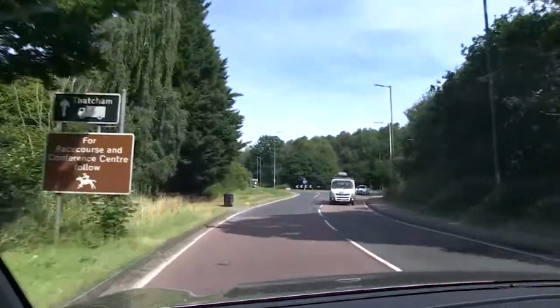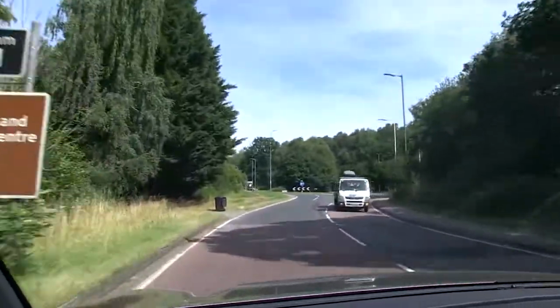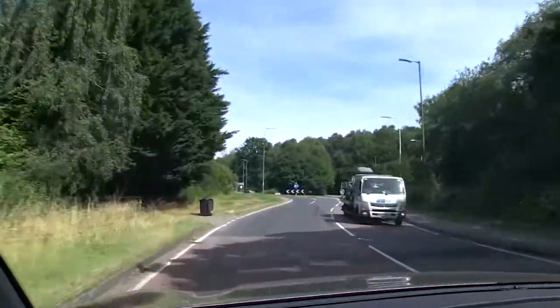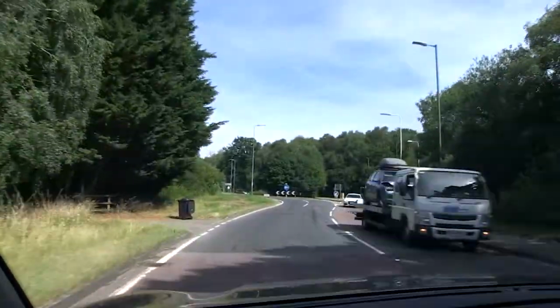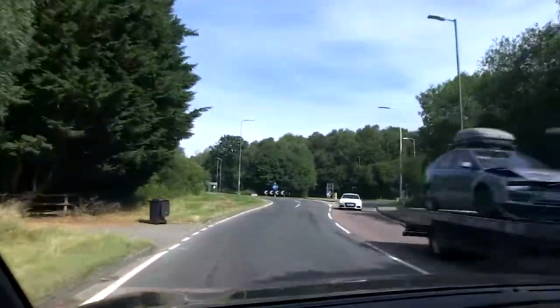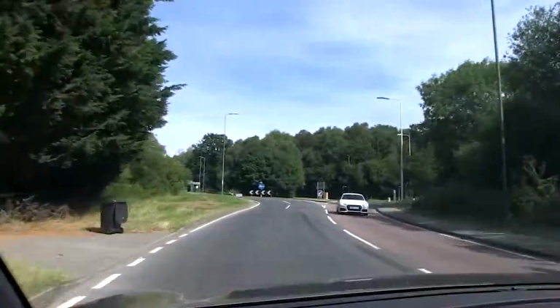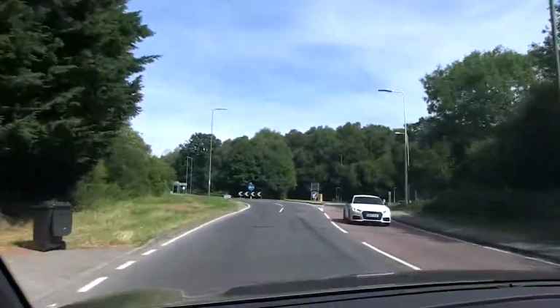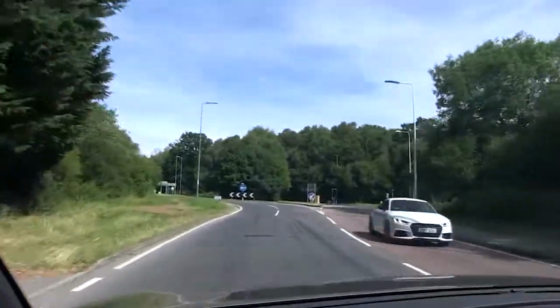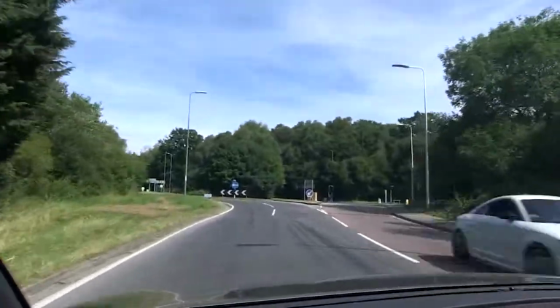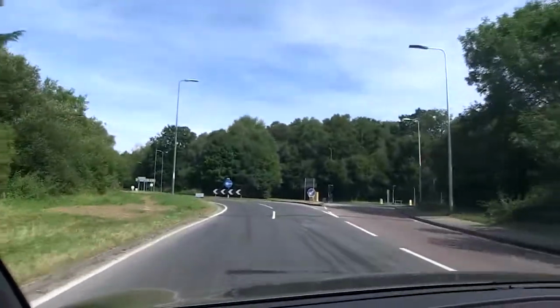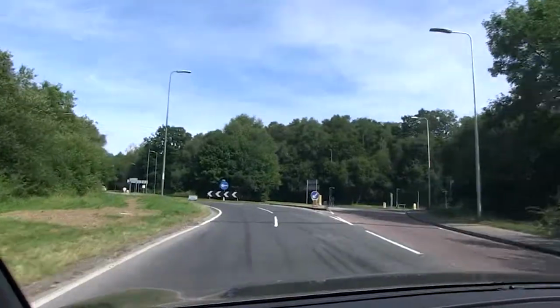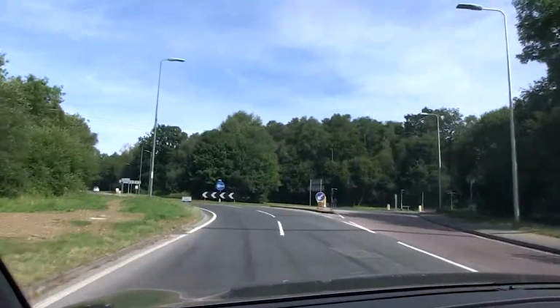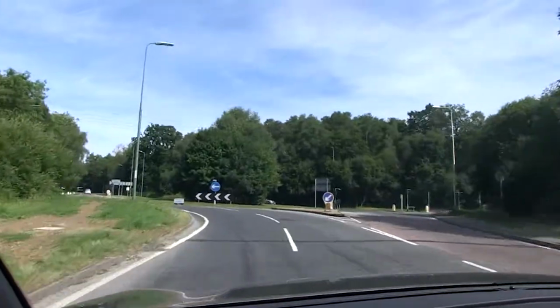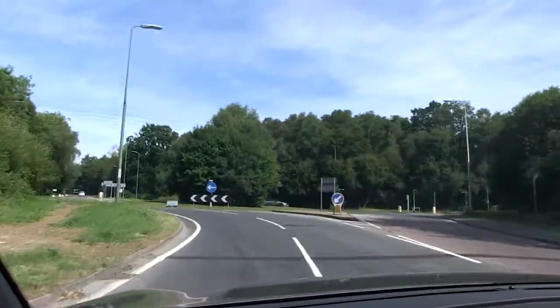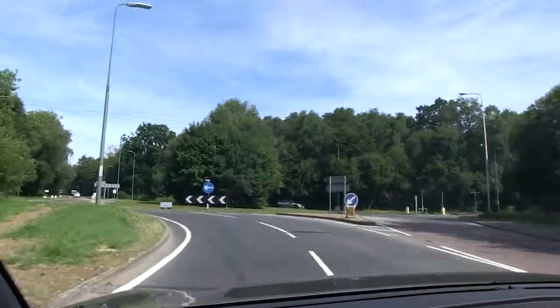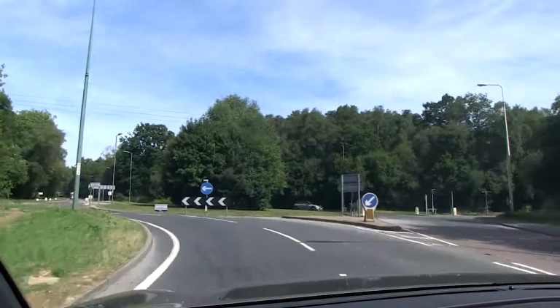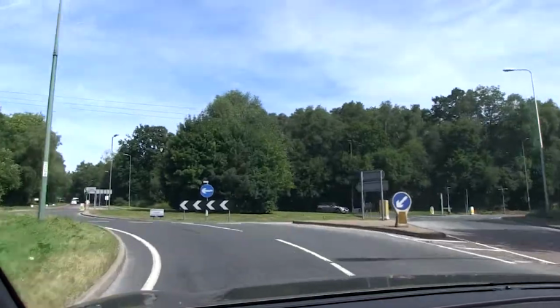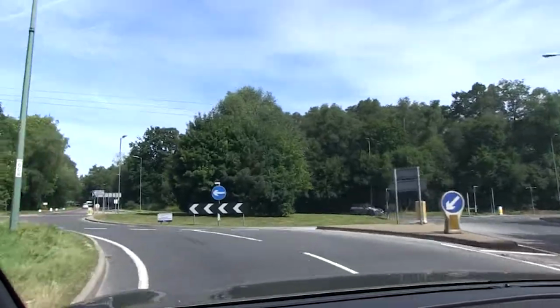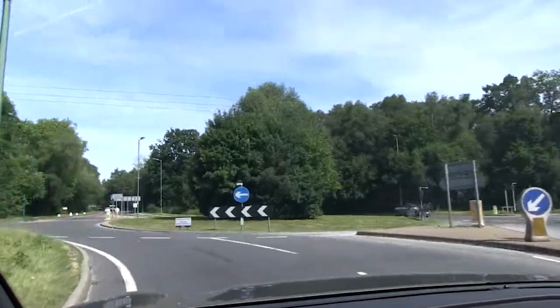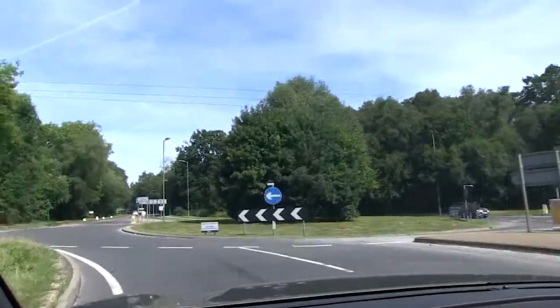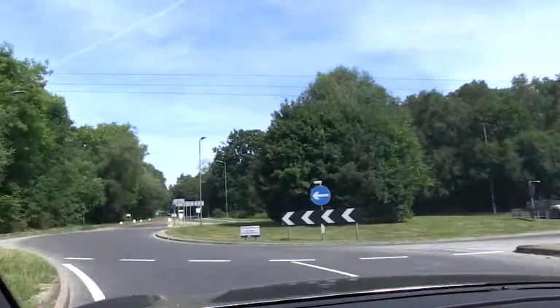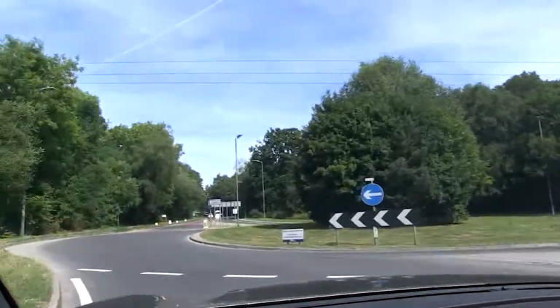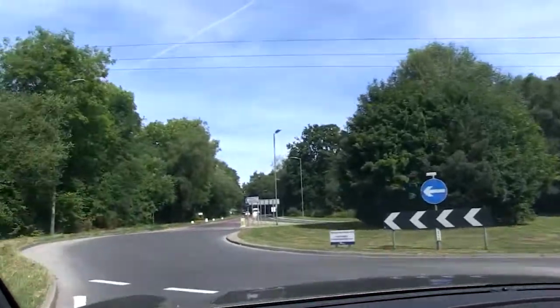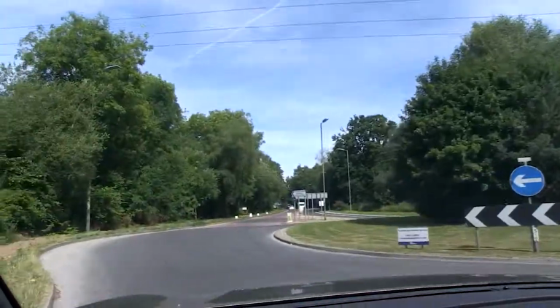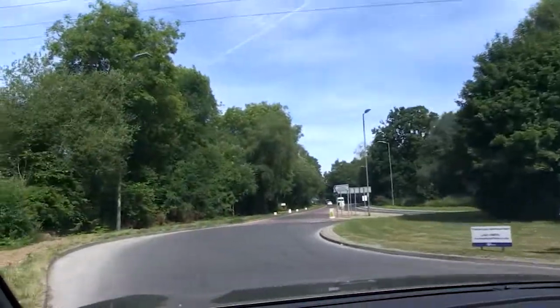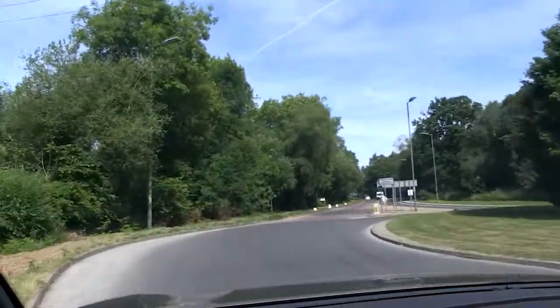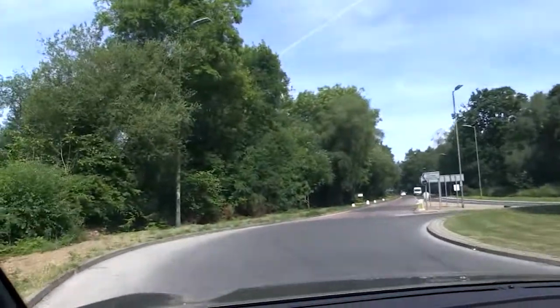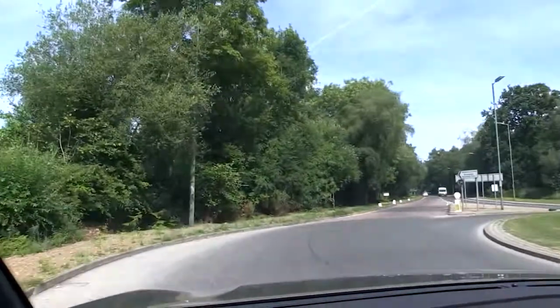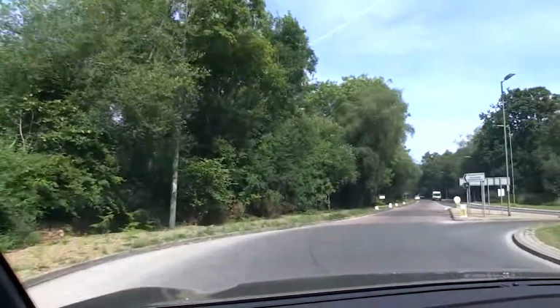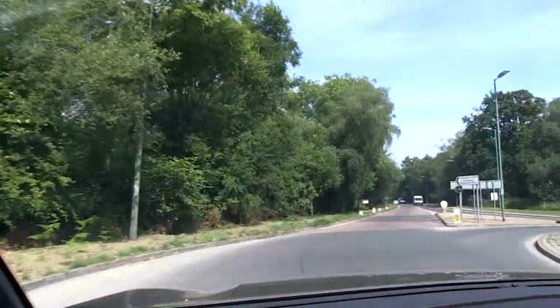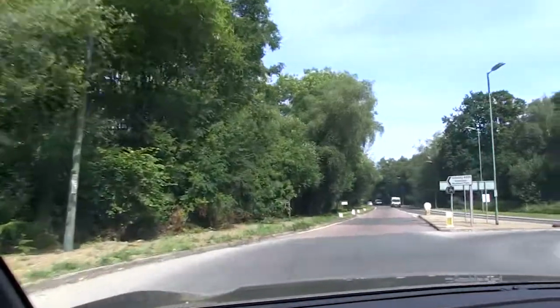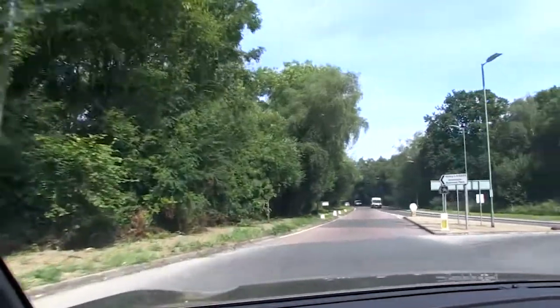I usually slip it into third about now, but obviously that depends on the vehicle you're in. You might want to pop it into second just to be on the safe side.